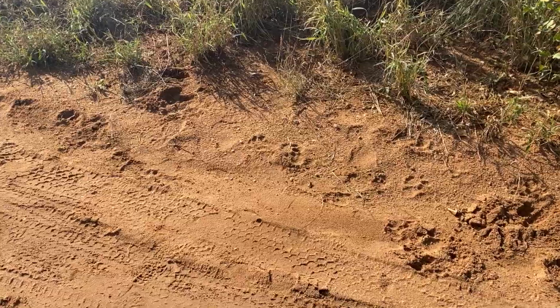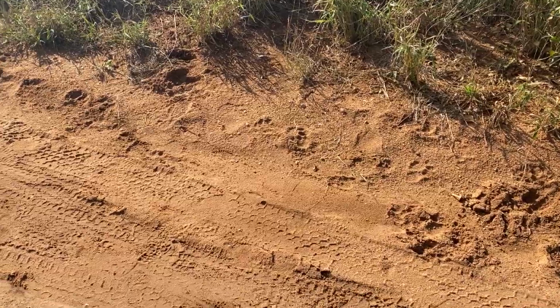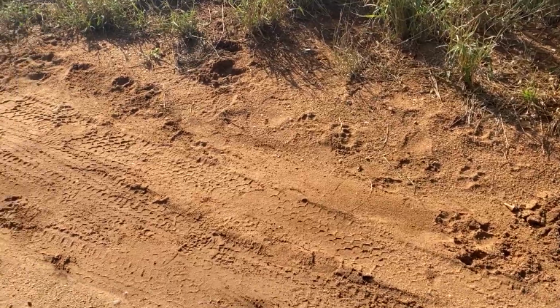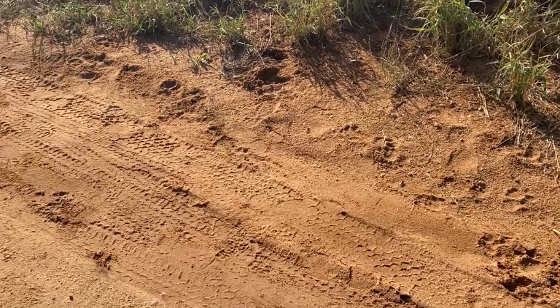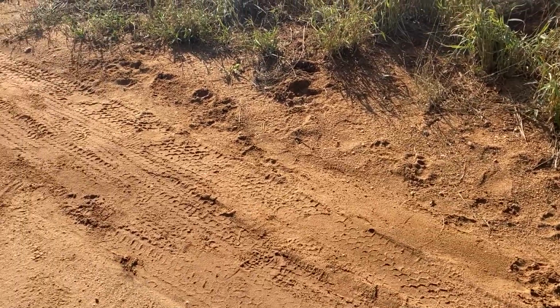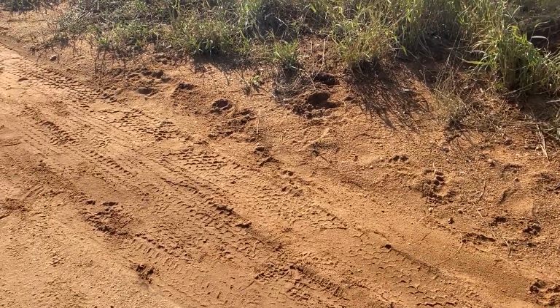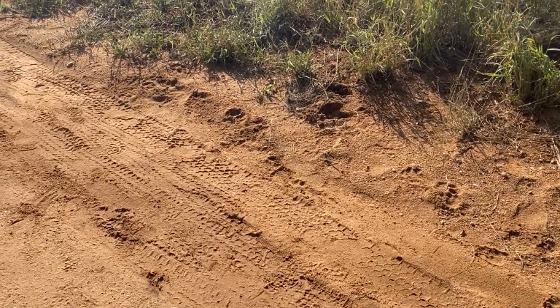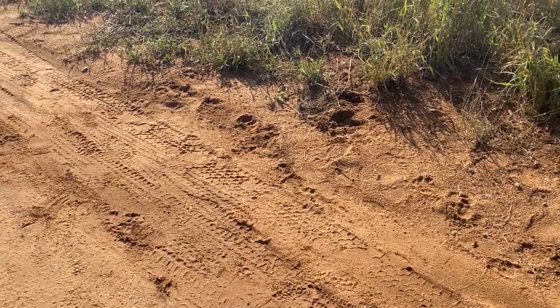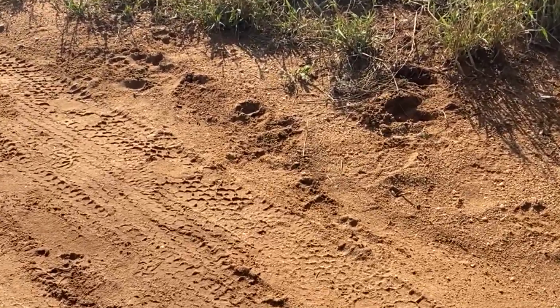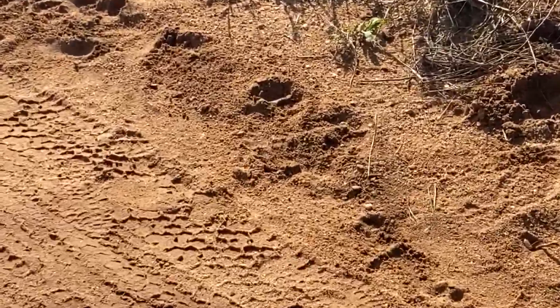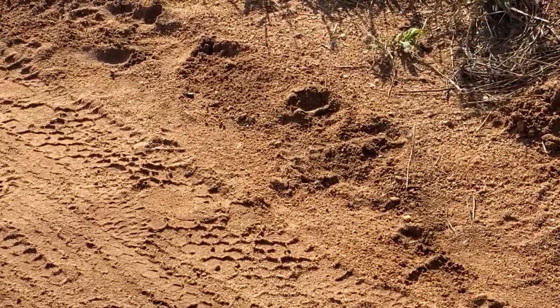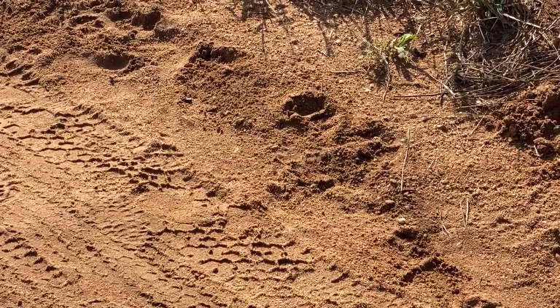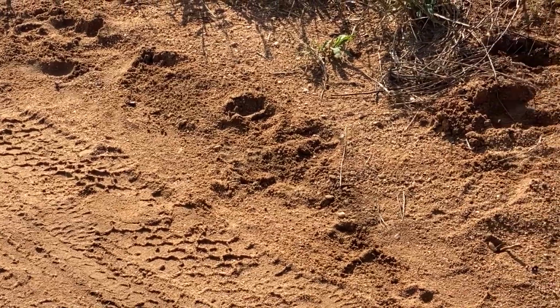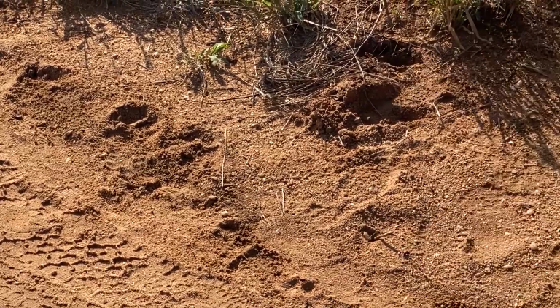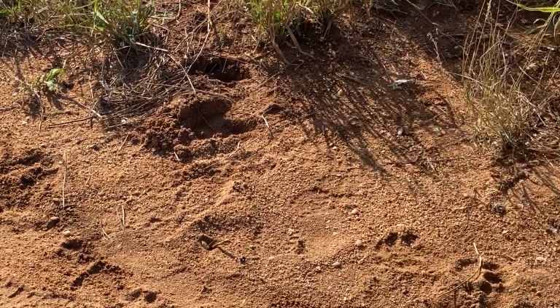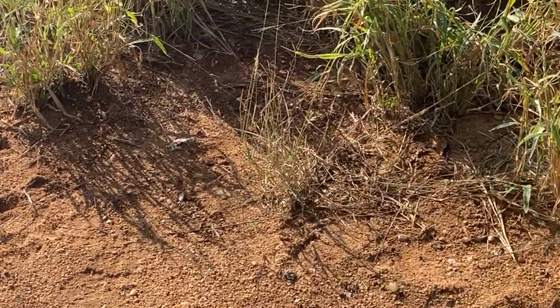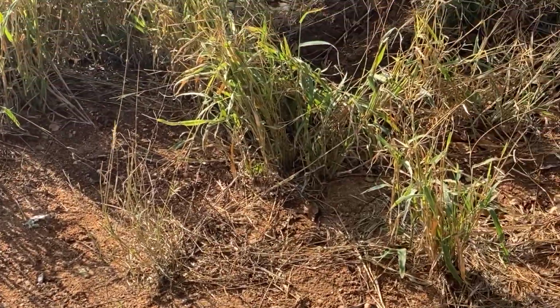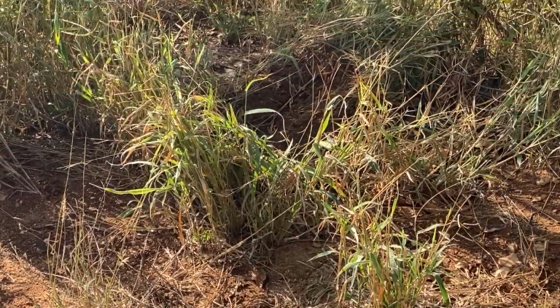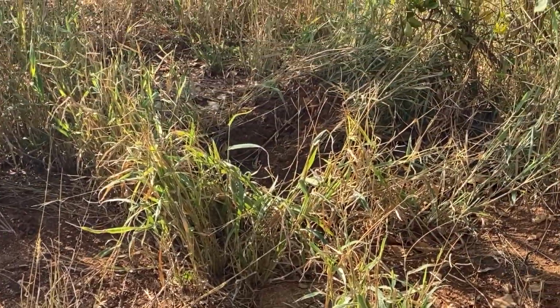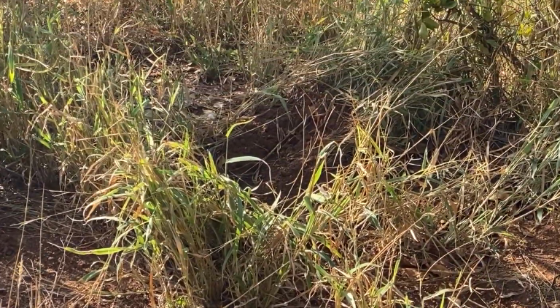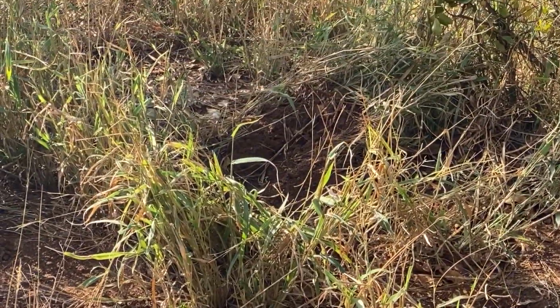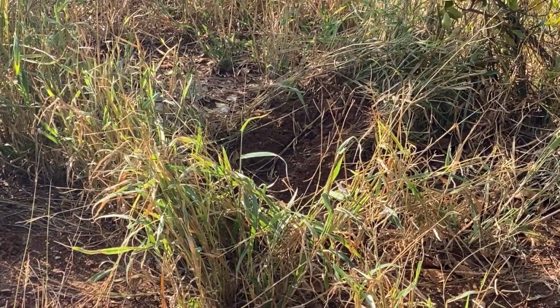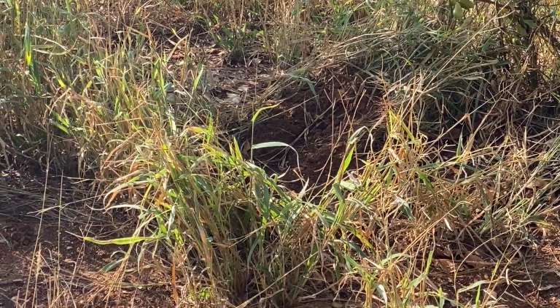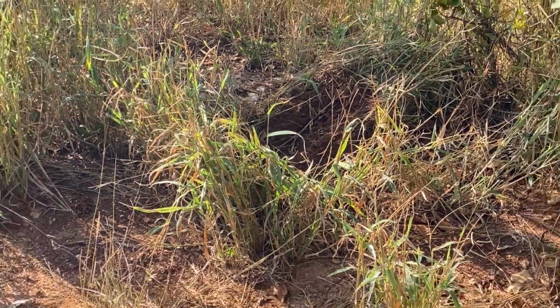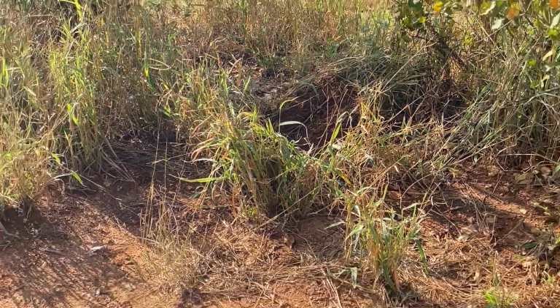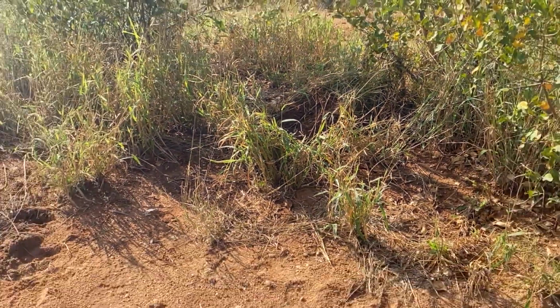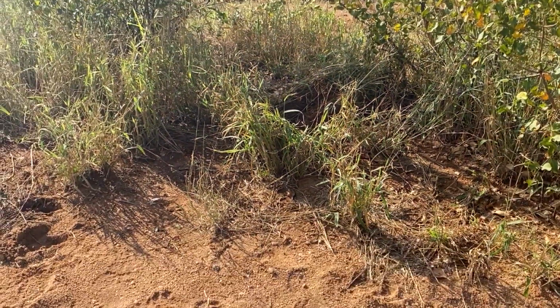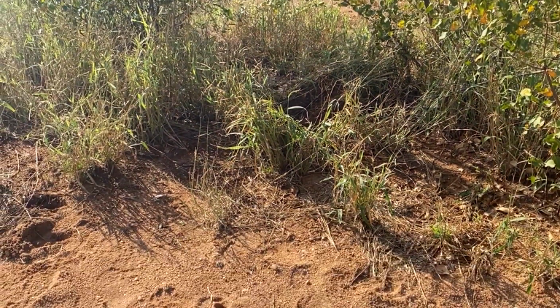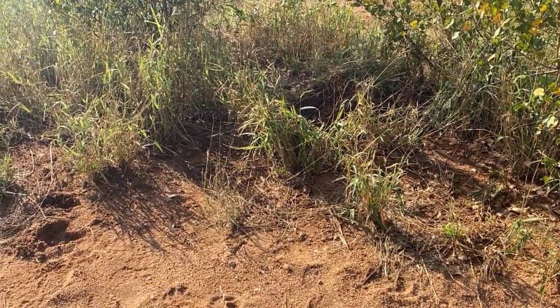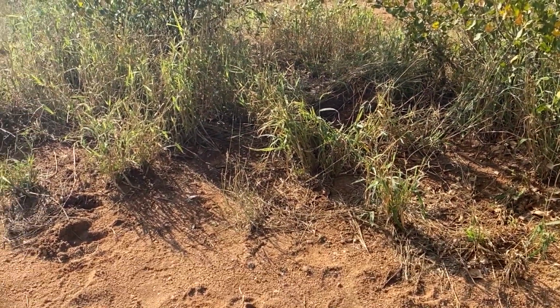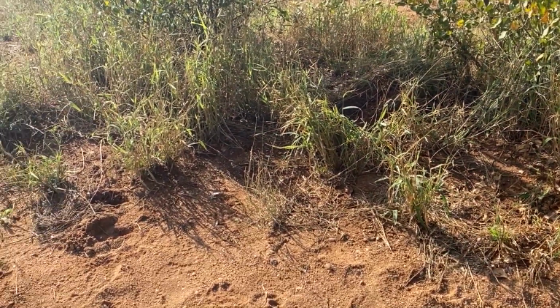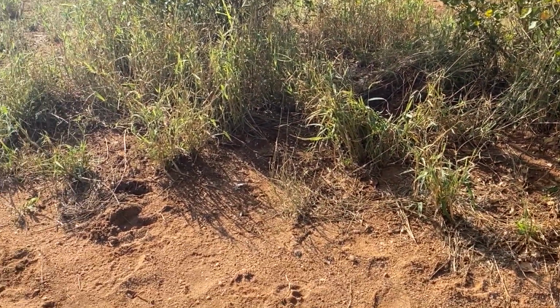On our way to the gate and I've just seen all these tracks next to the road. Lots of lion tracks and hyena tracks, and I can actually smell some blood. Just have a look in the grass over there — it looks like the stomach contents of a herbivore.